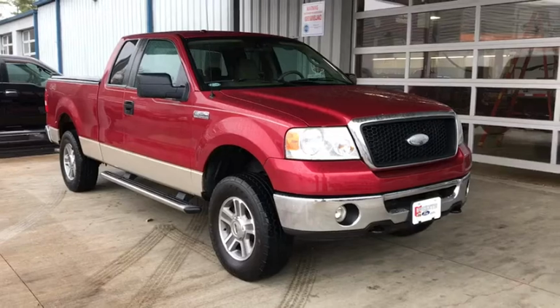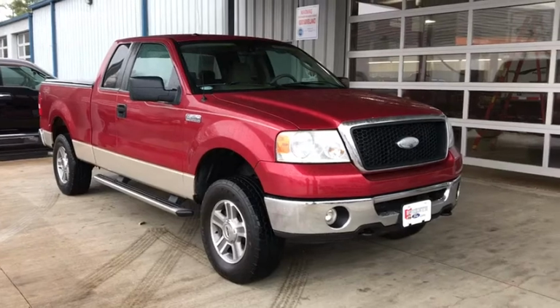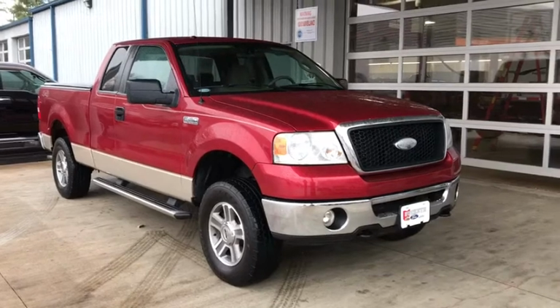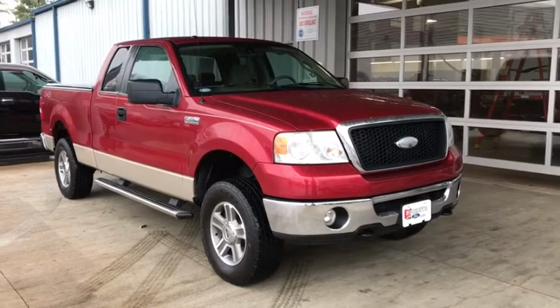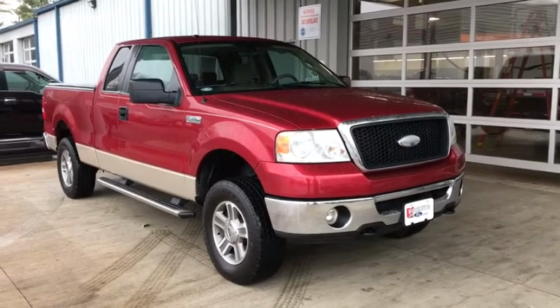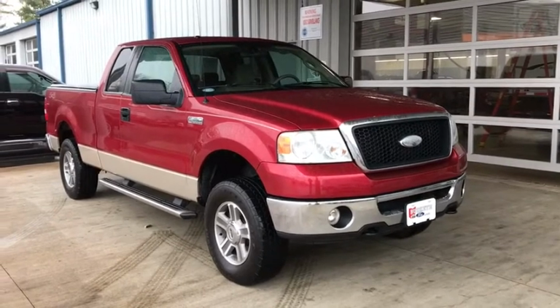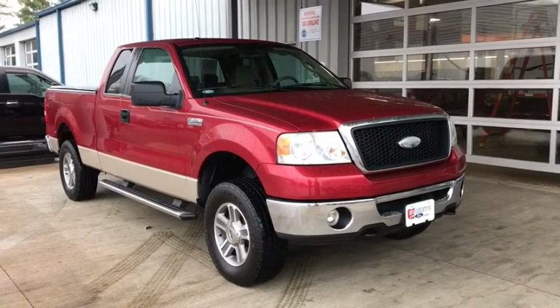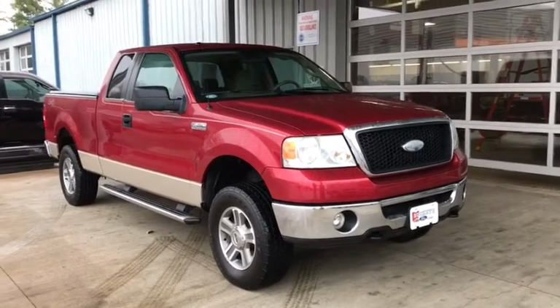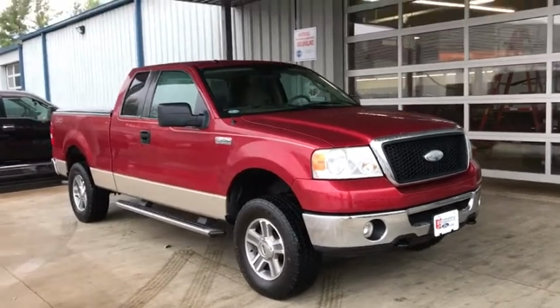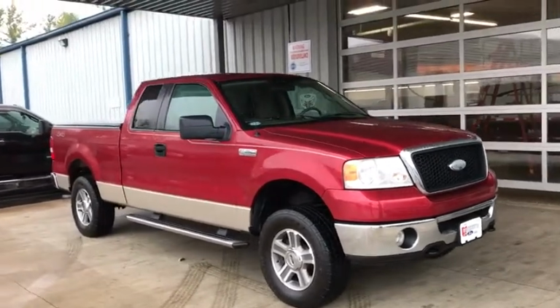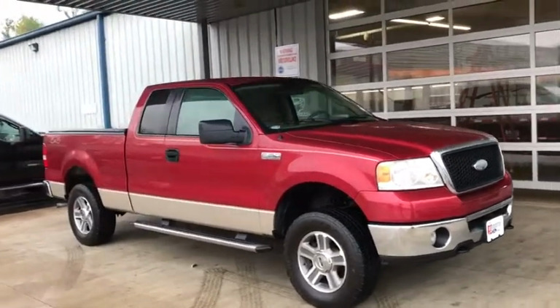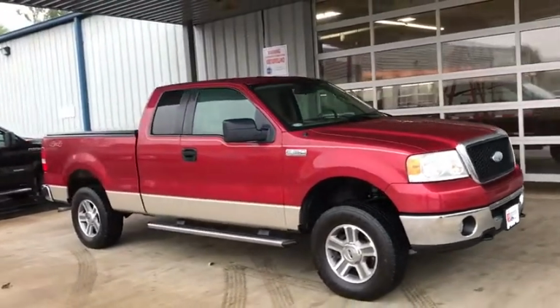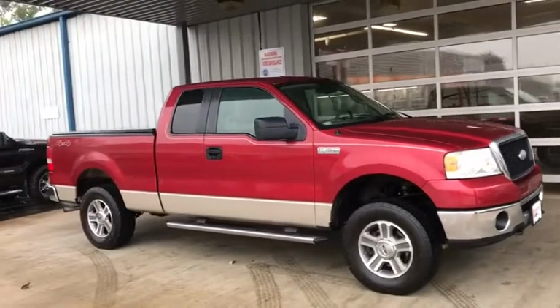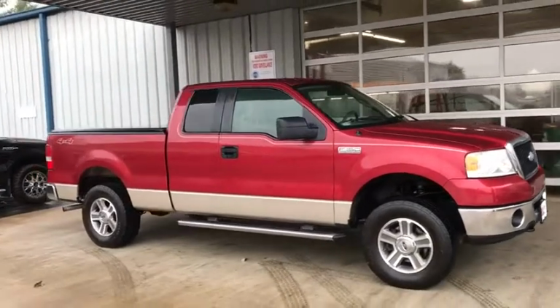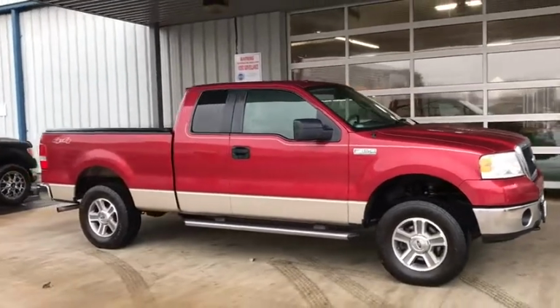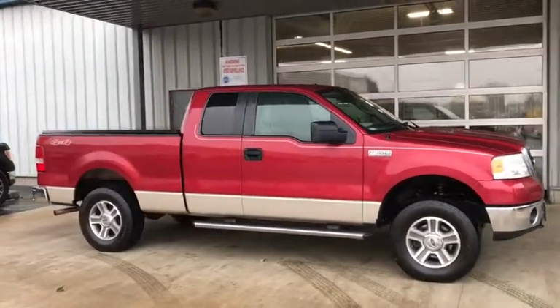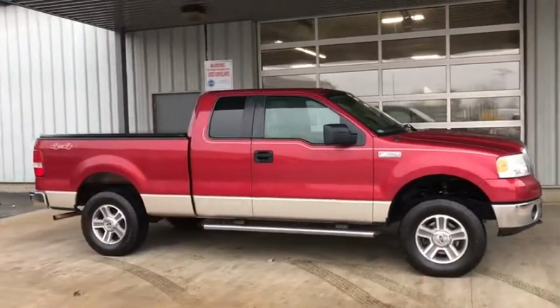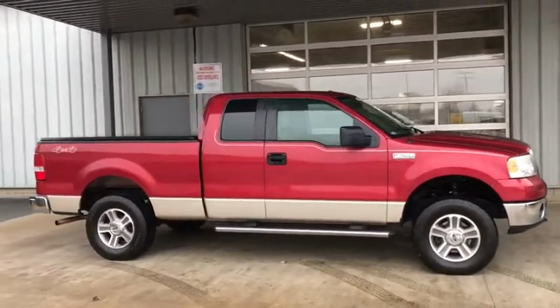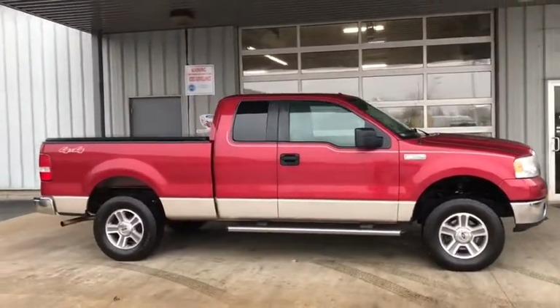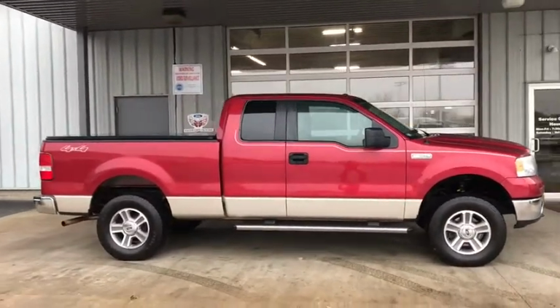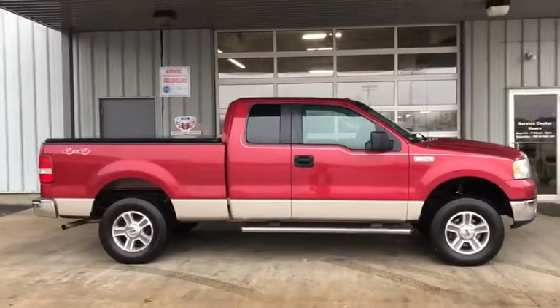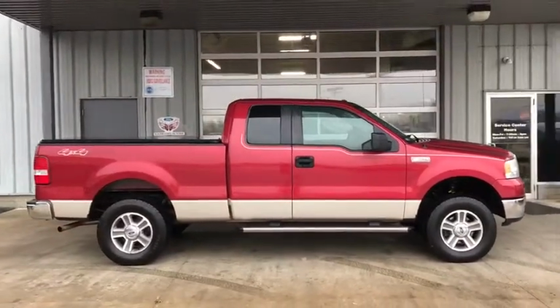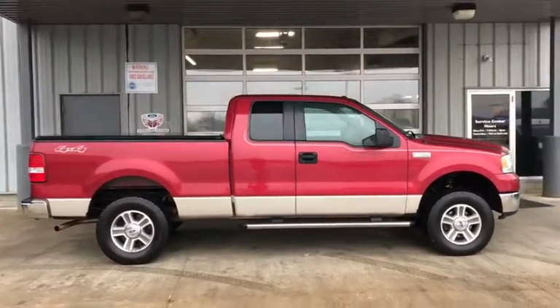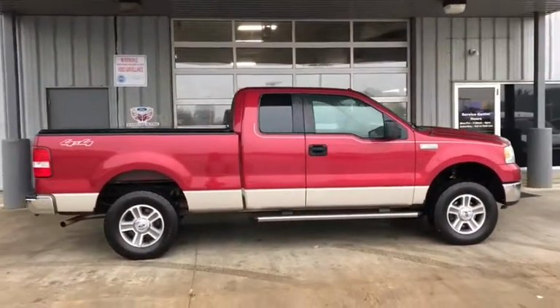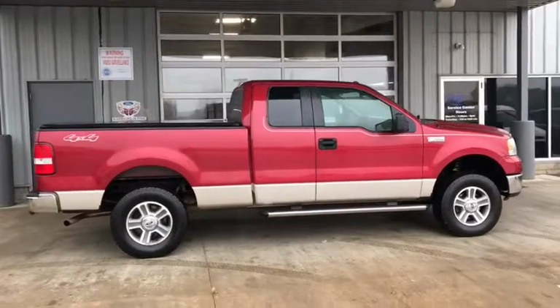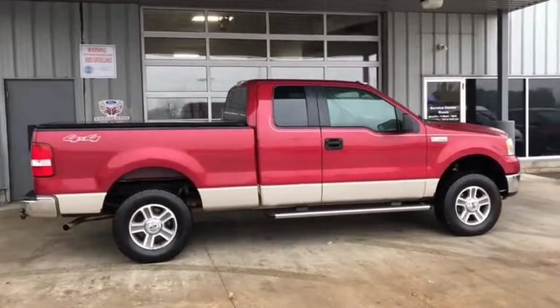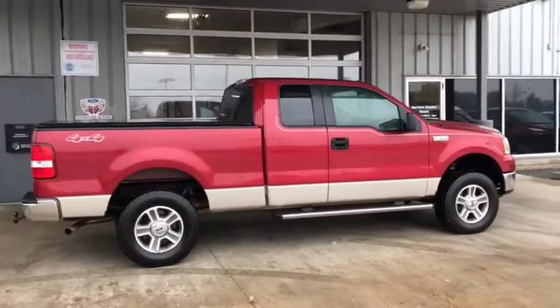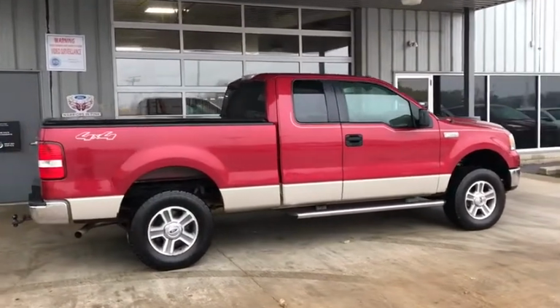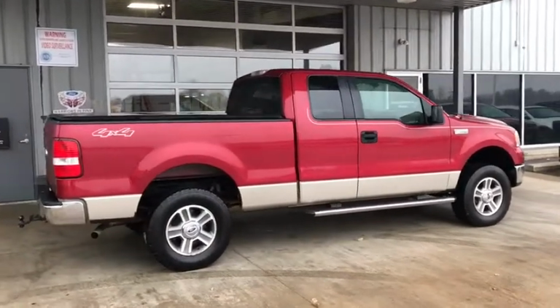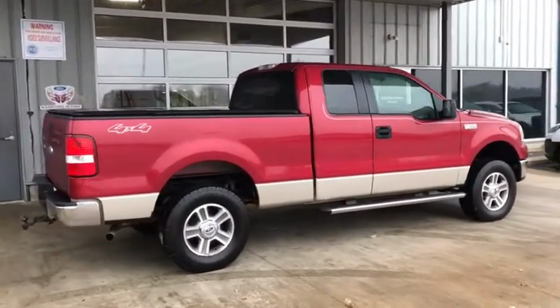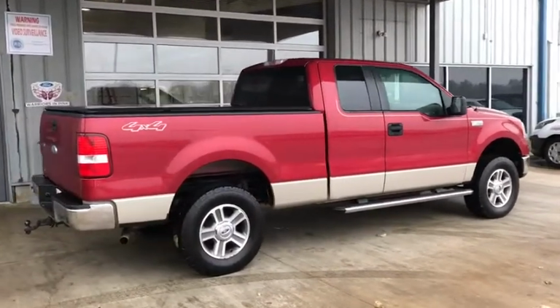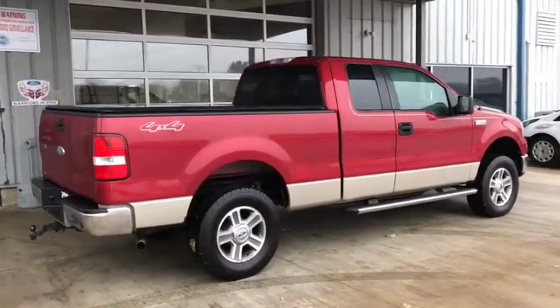The 2007 Ford F-150. A Ford F-150 knows how to handle any situation. It's built to follow orders. No whining. This vehicle has less than 115,000 miles.